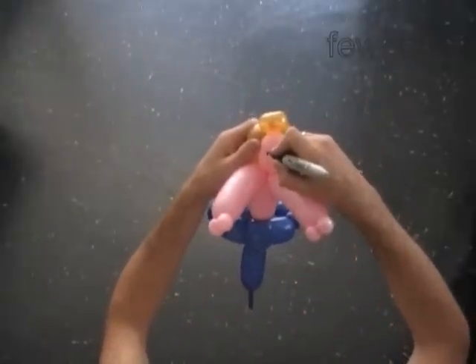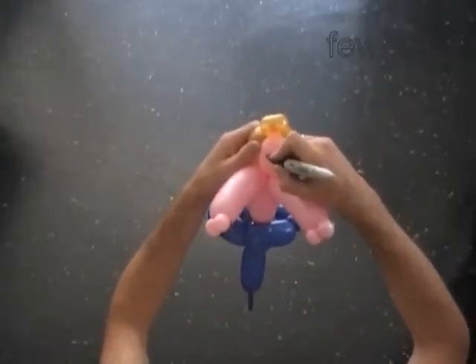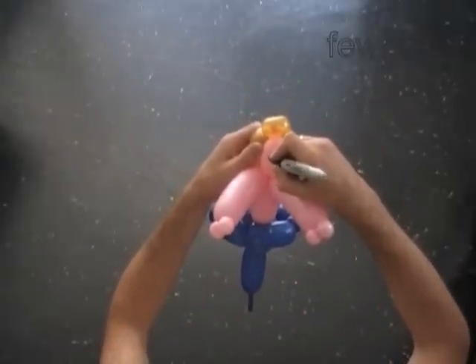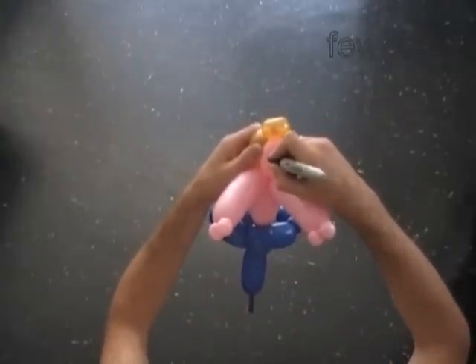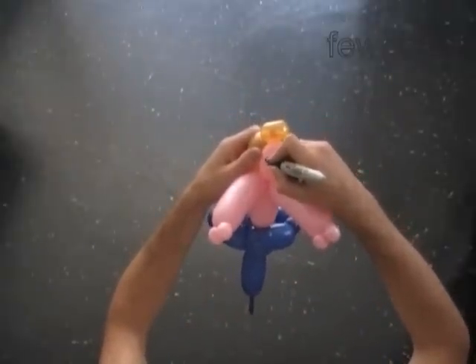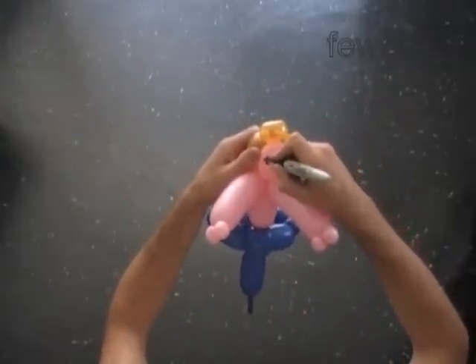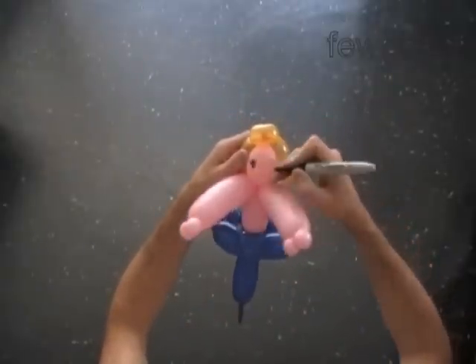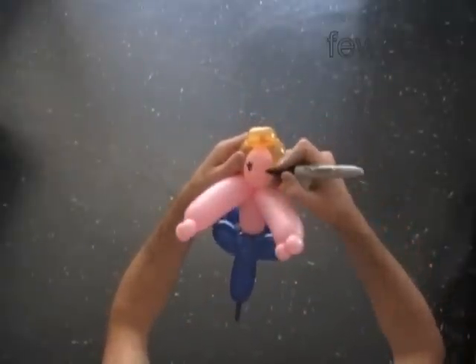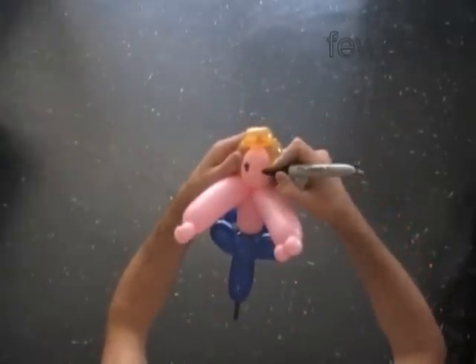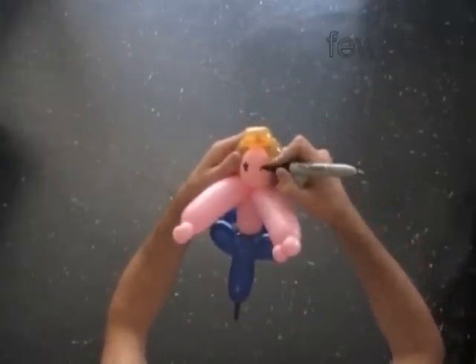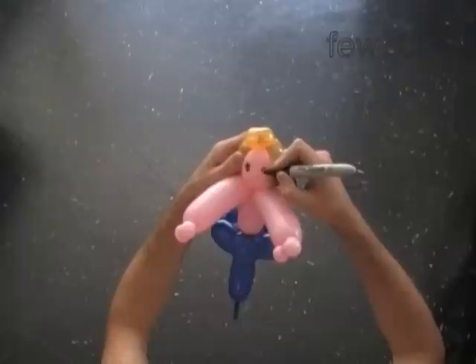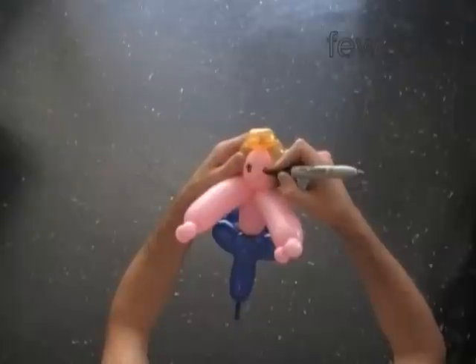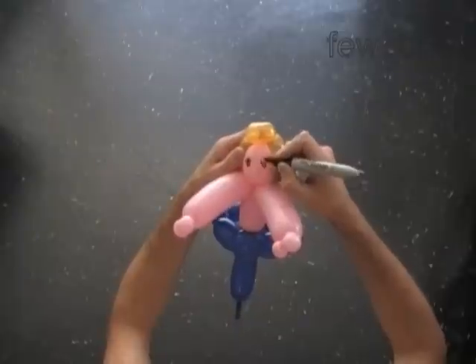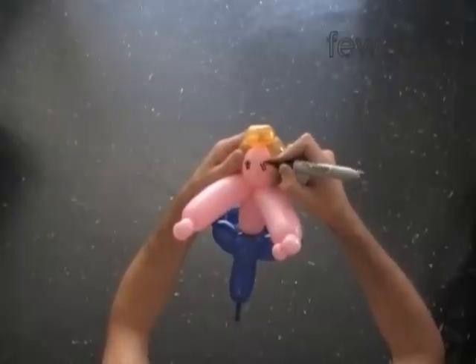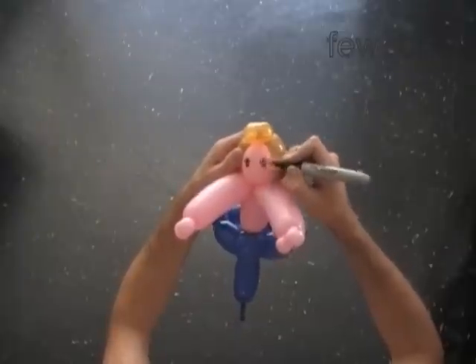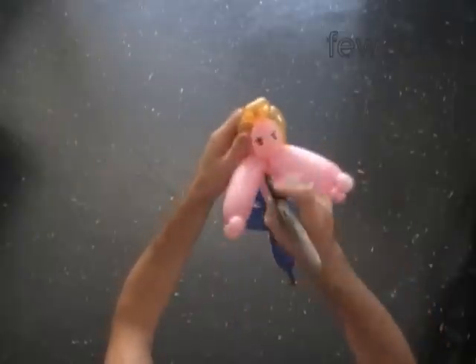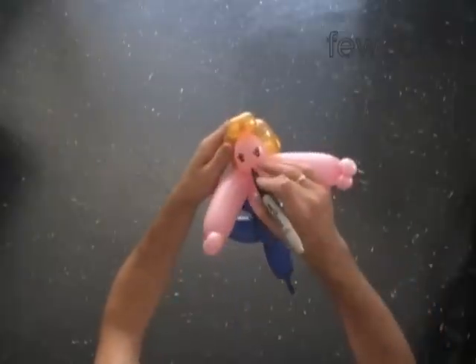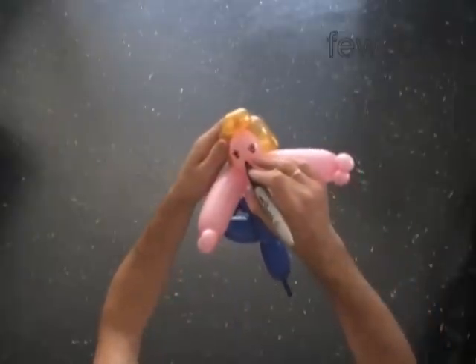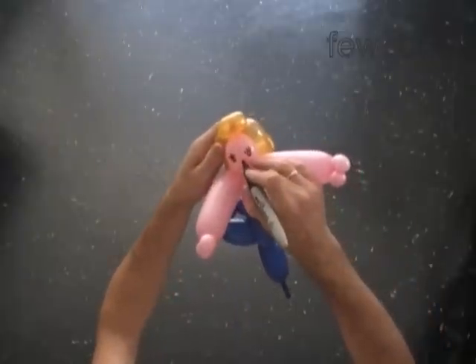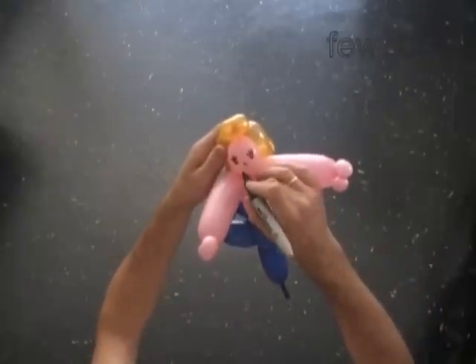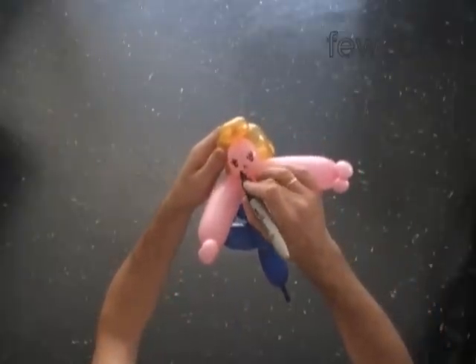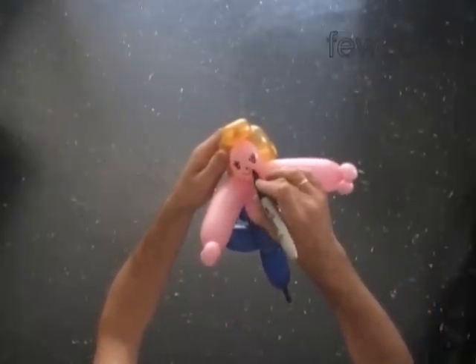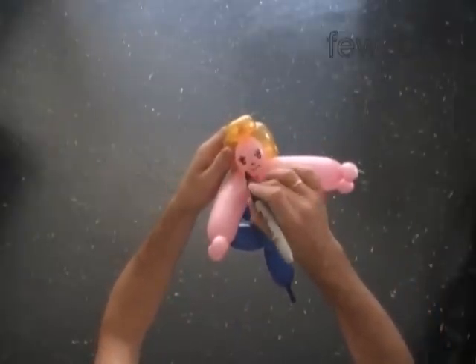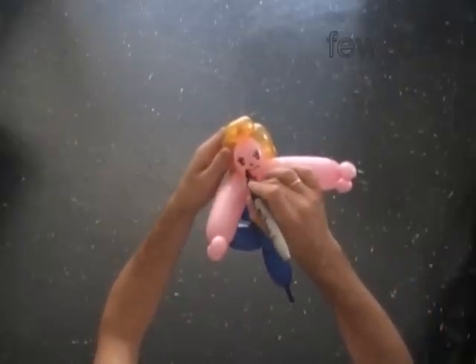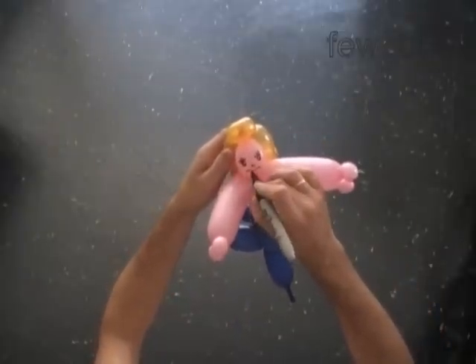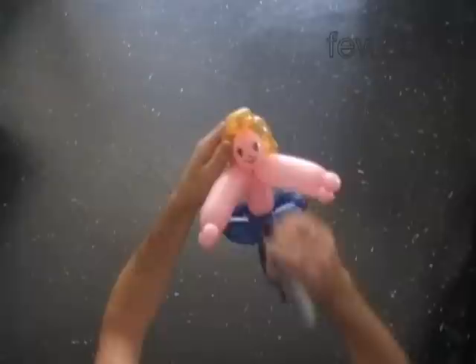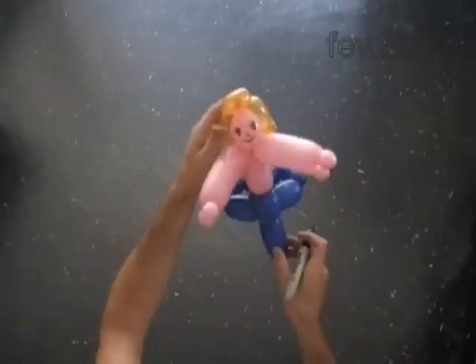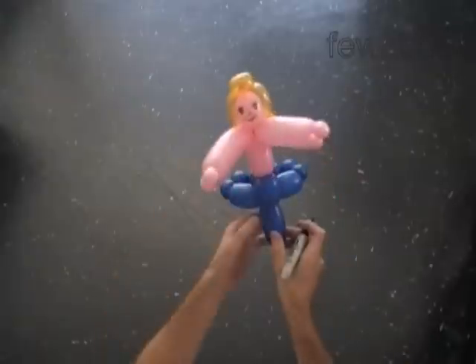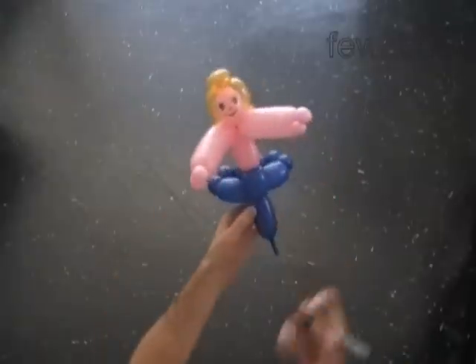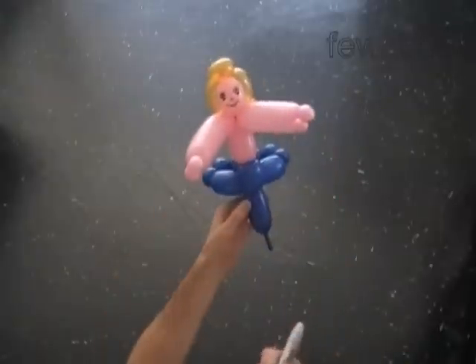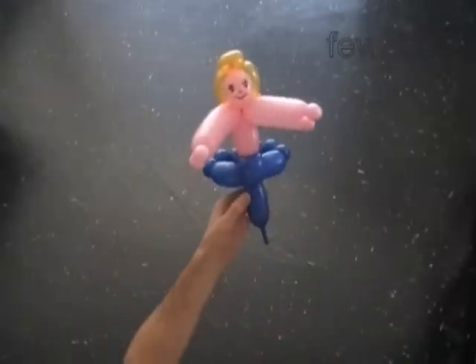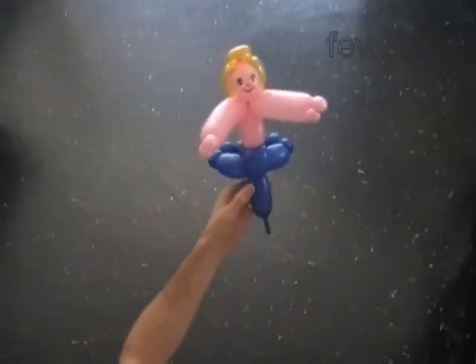Let's use a permanent black marker to draw the face of the mermaid. Basically we are all done.